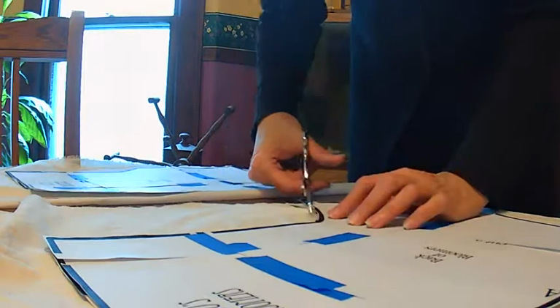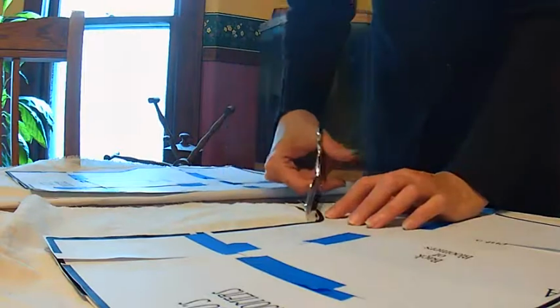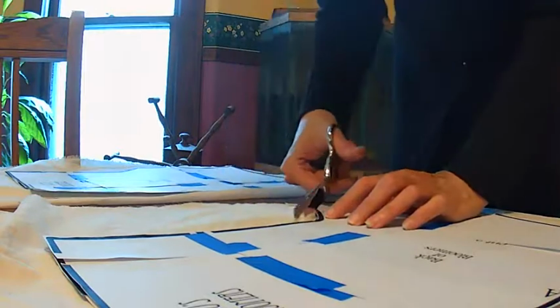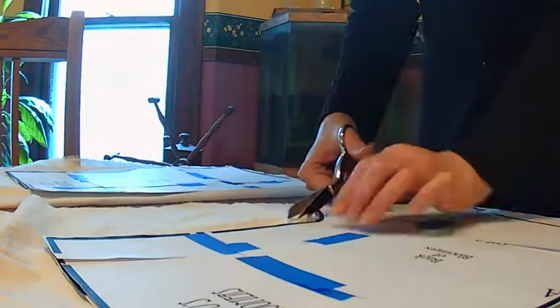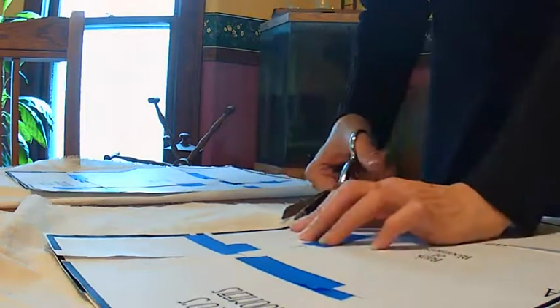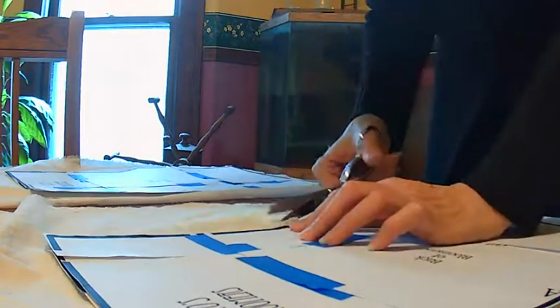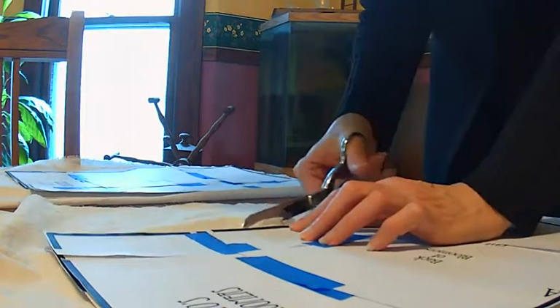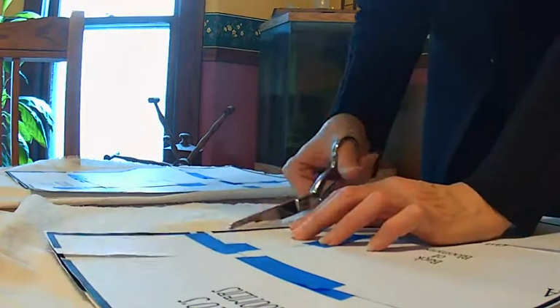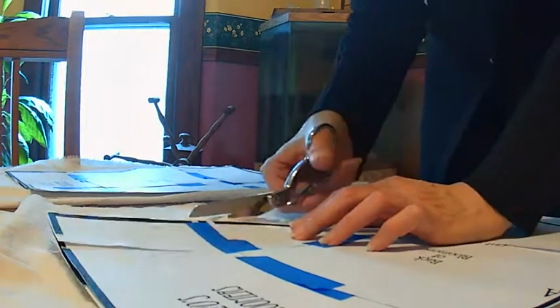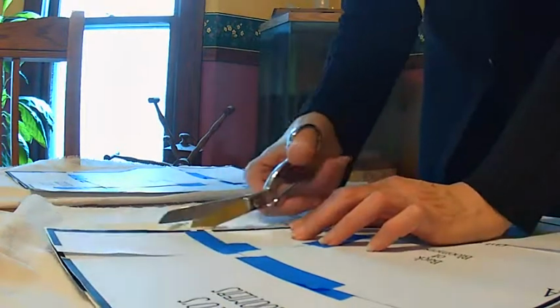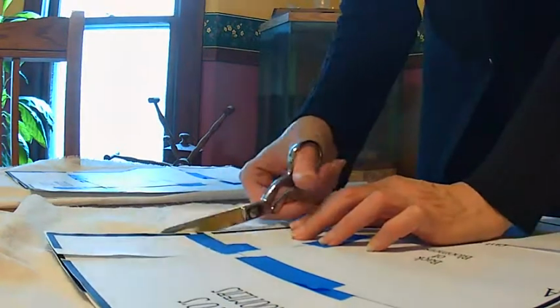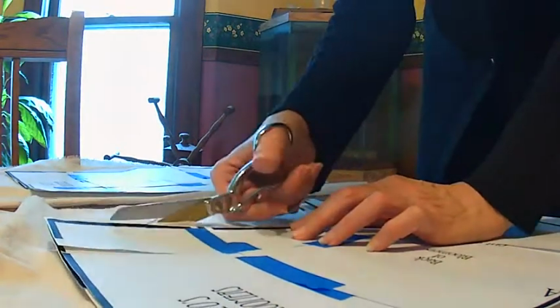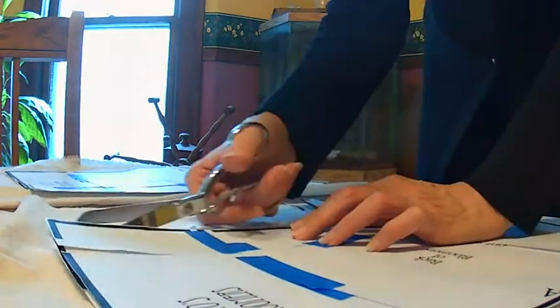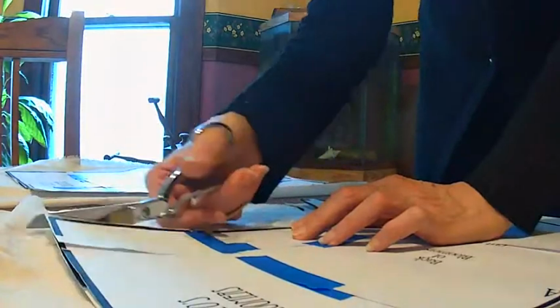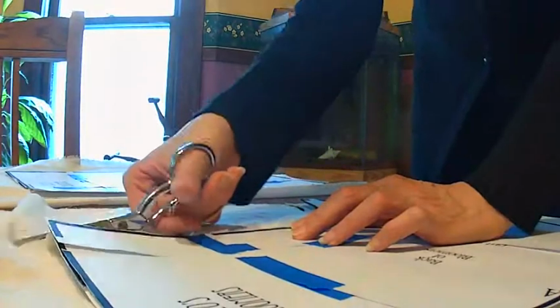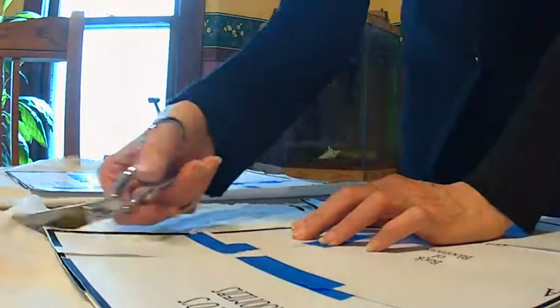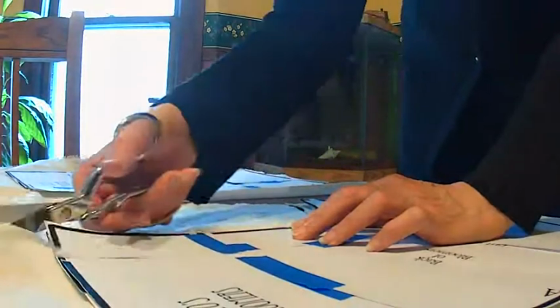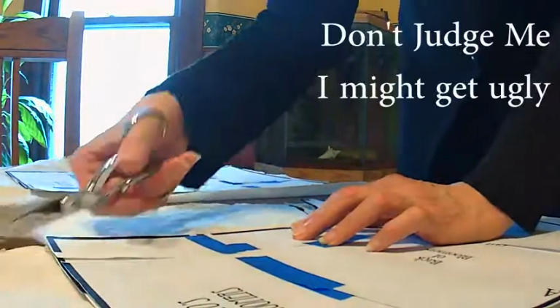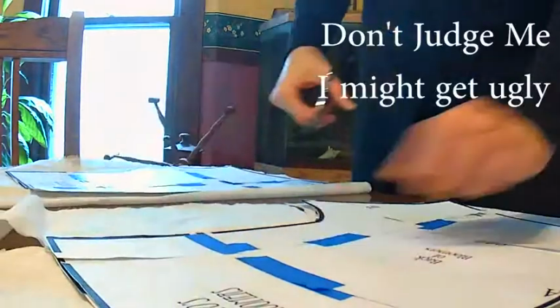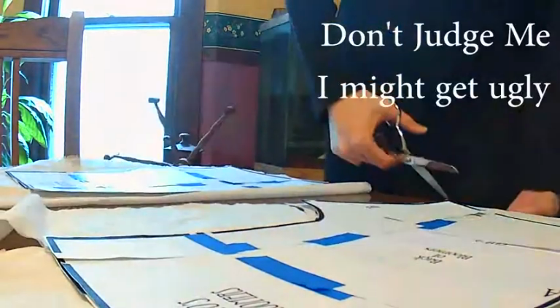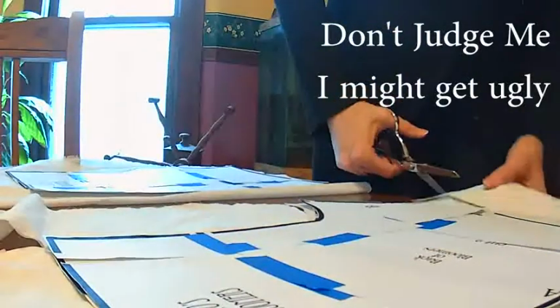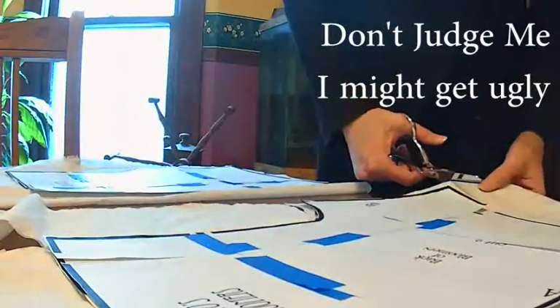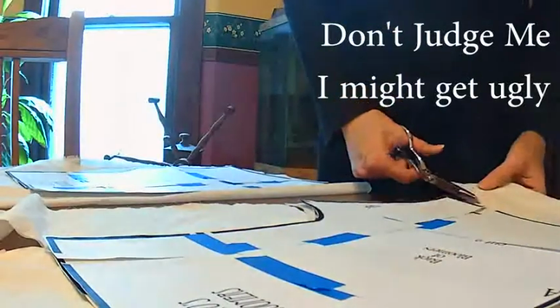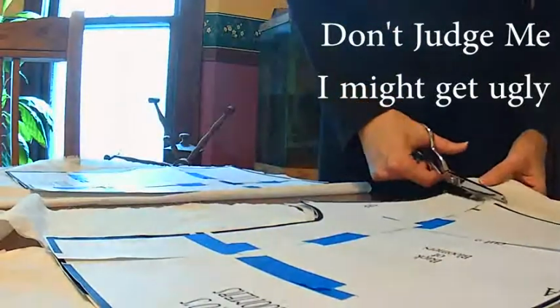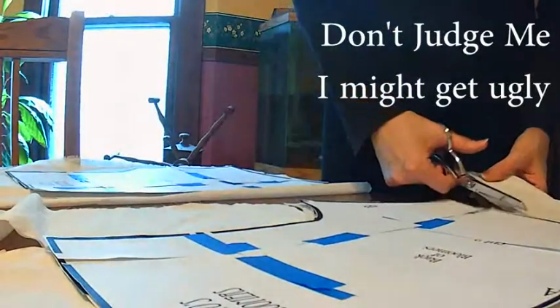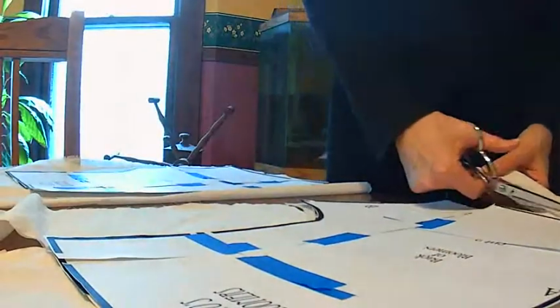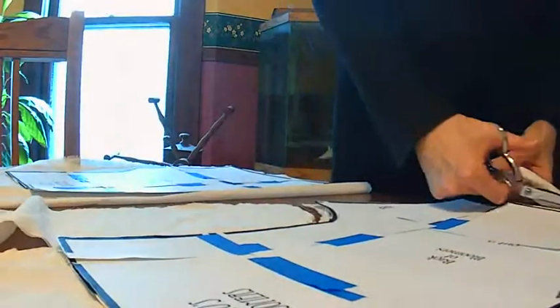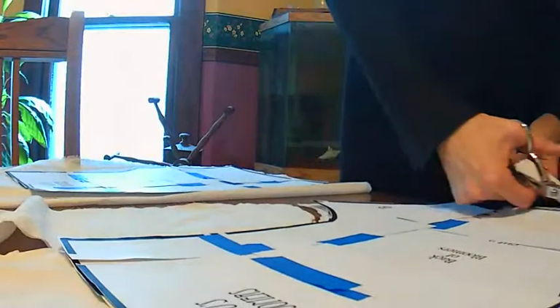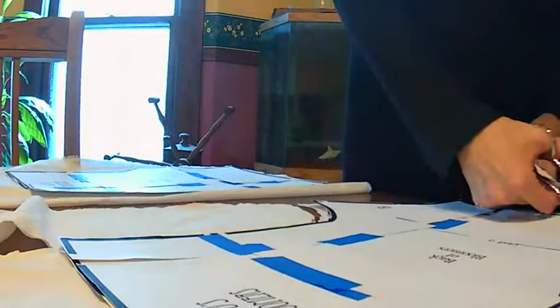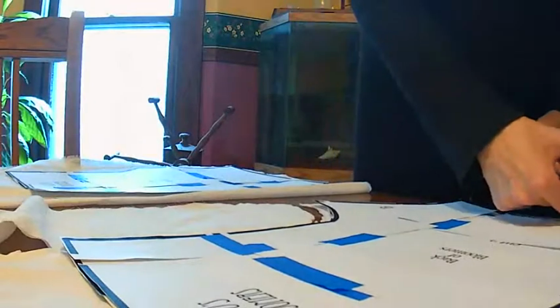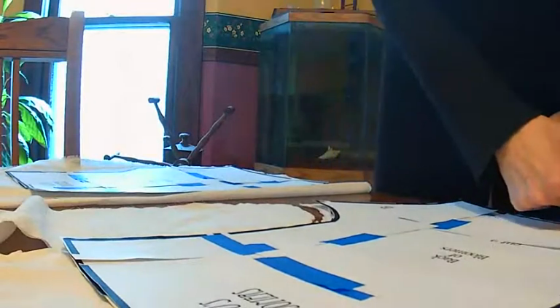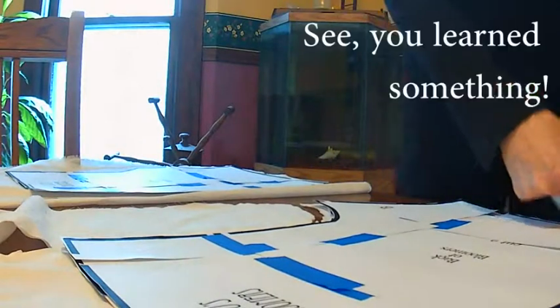First, cut out your patterns — the front and the back. You're going to cut two of each and leave them on top of each other. Don't judge me because I use painter's tape. If I stick it the wrong way it peels off without ripping the paper.